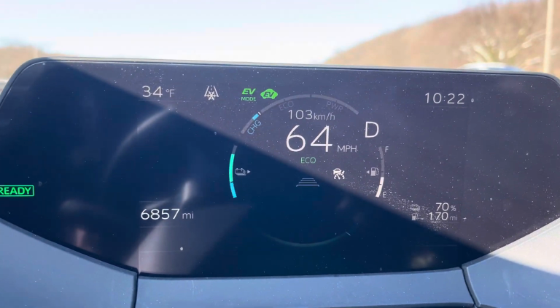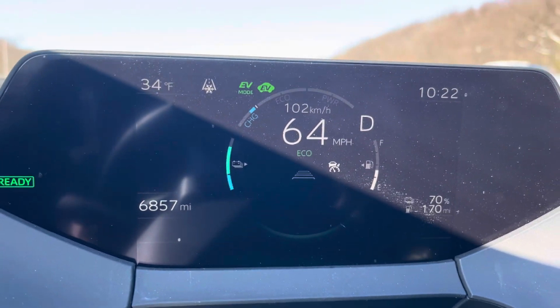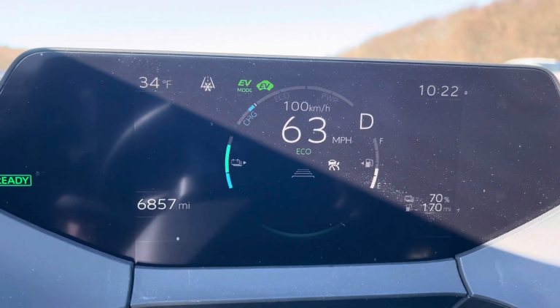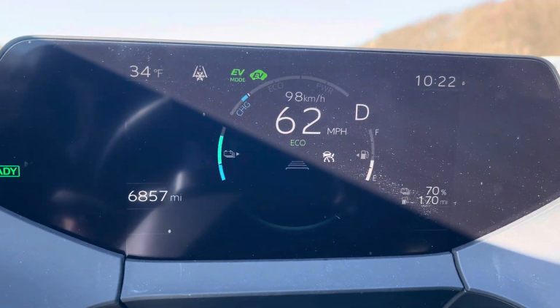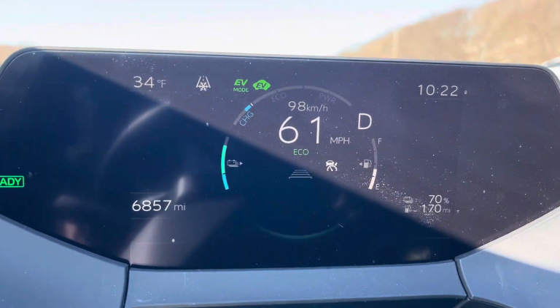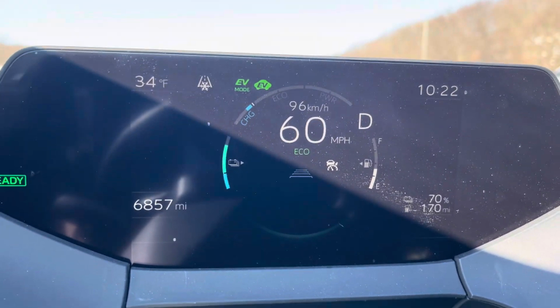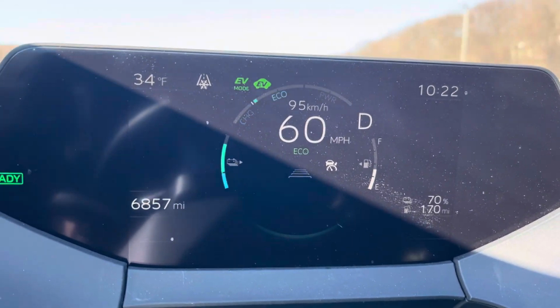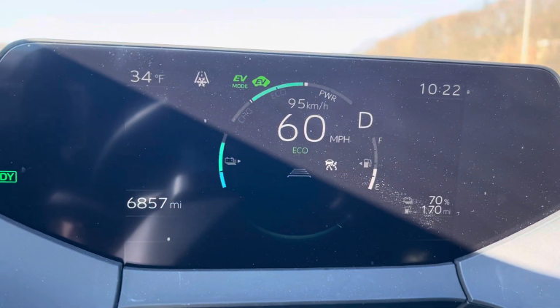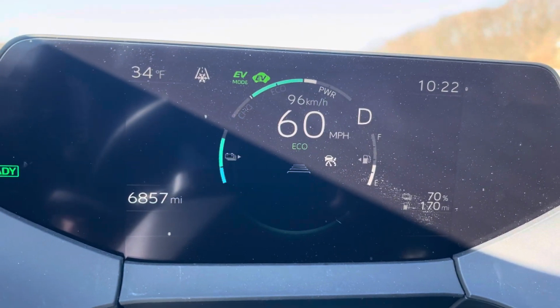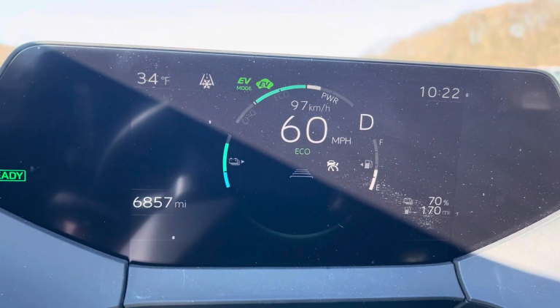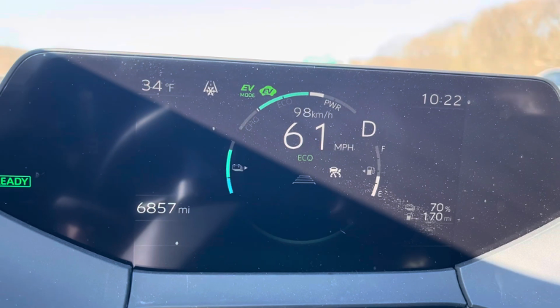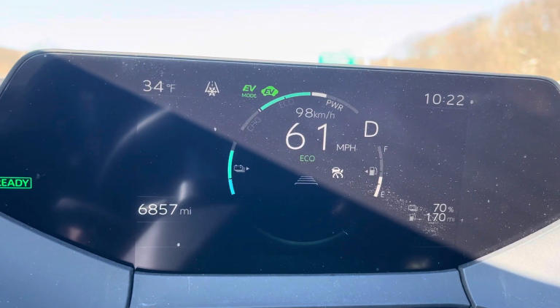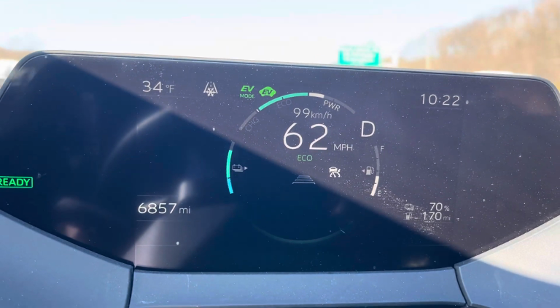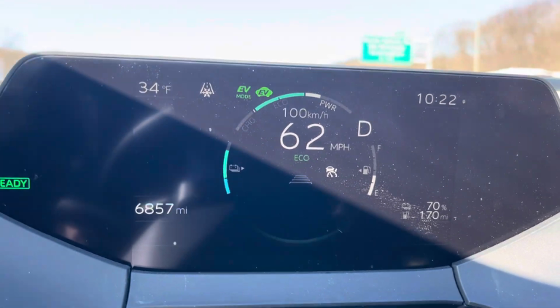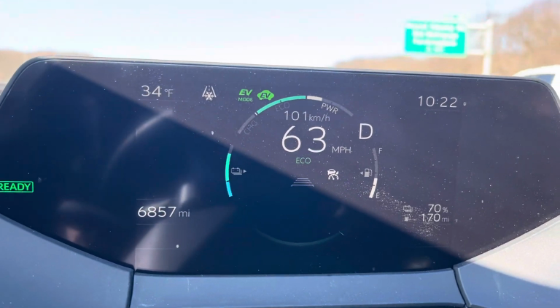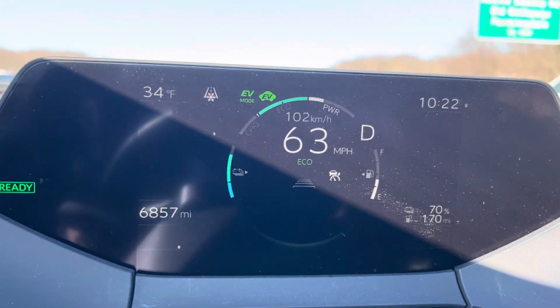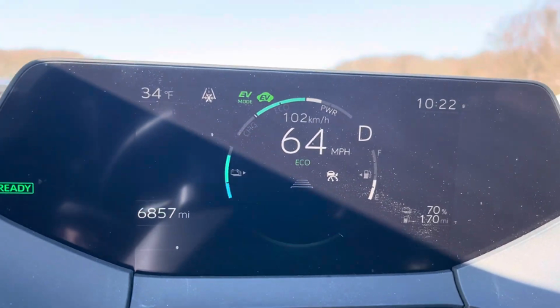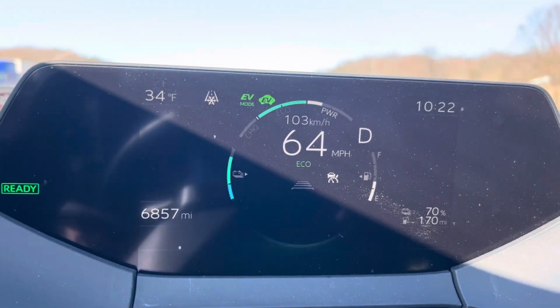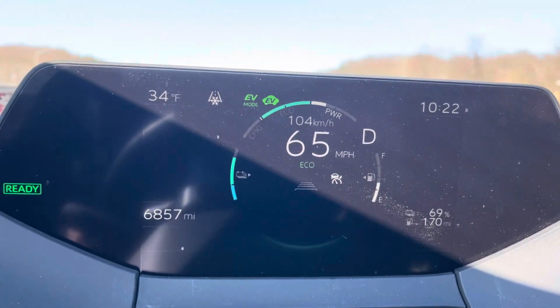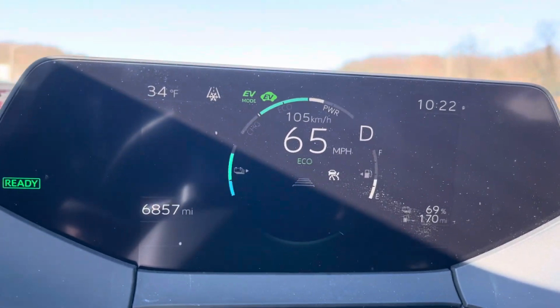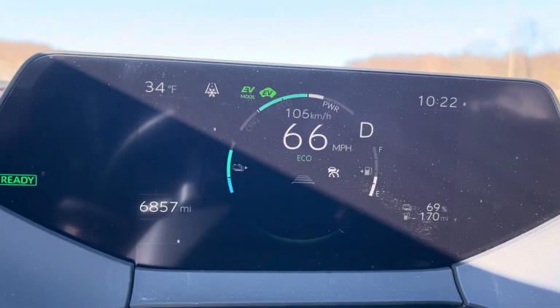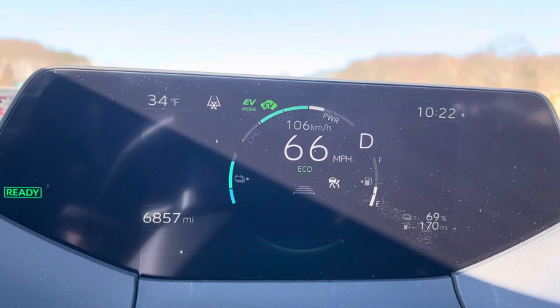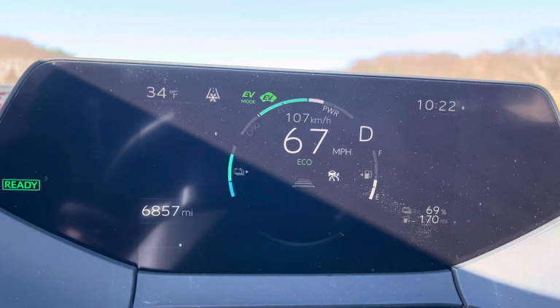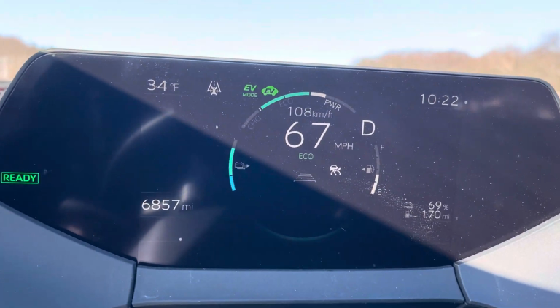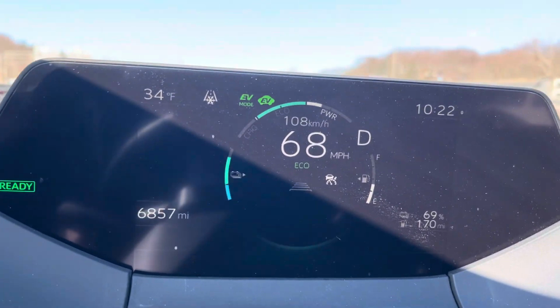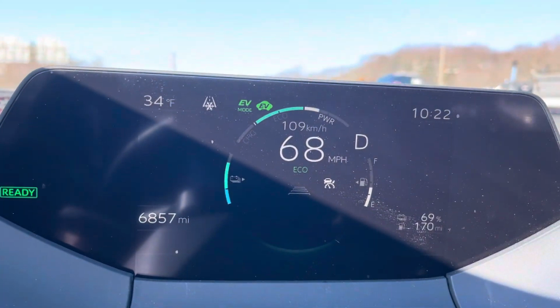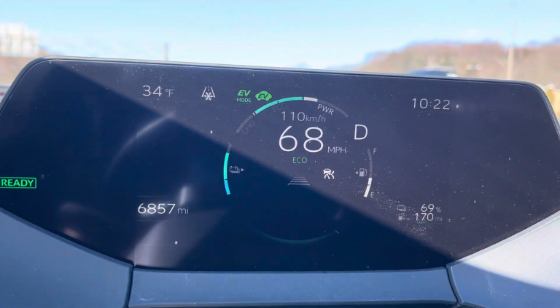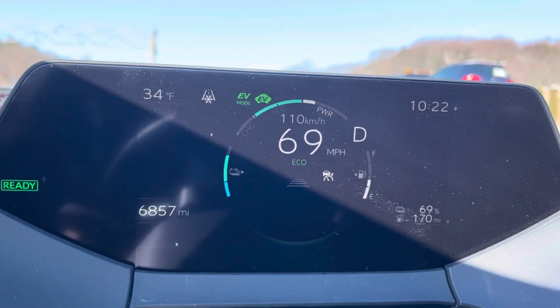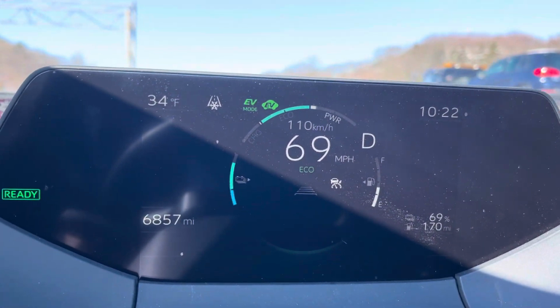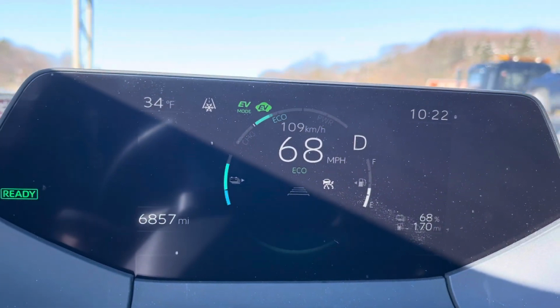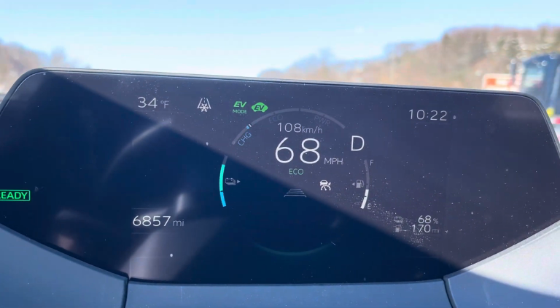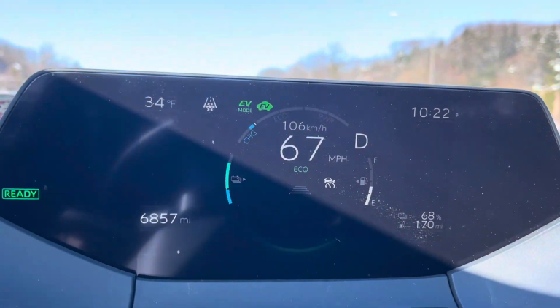It's charging again. It's something appreciable, but every little bit counts. So it is trying to basically regenerate some of the electric charge on the battery as you're moving.